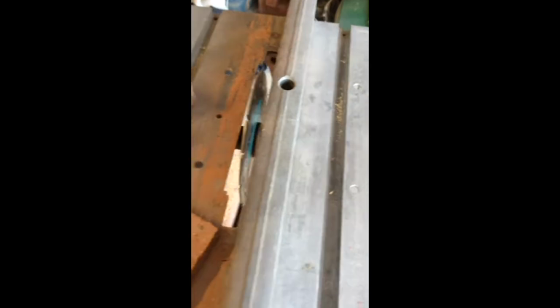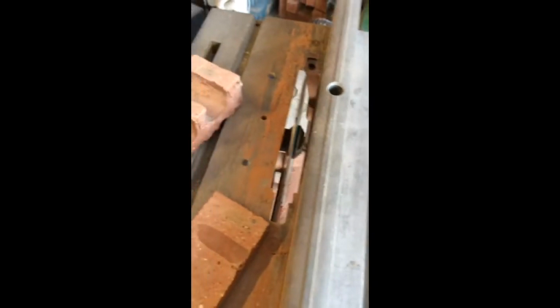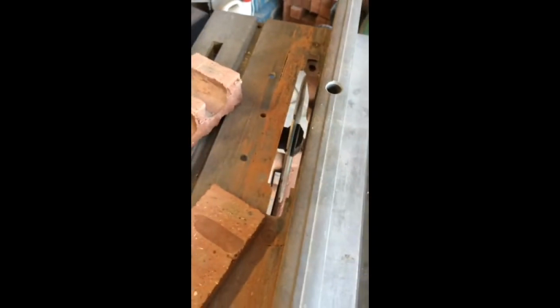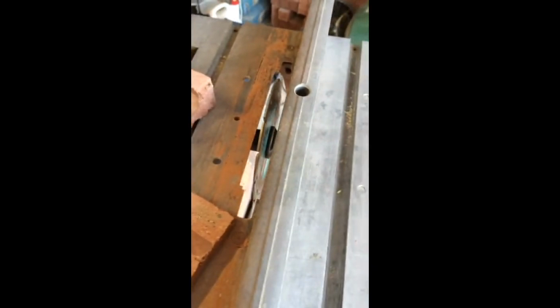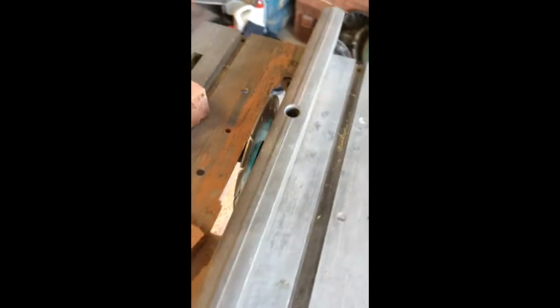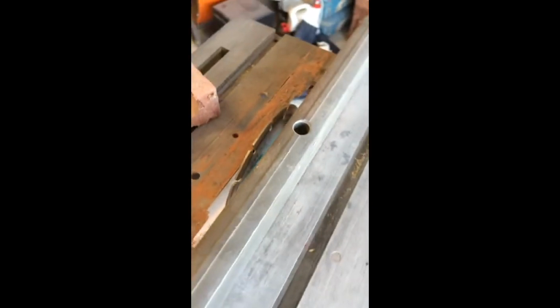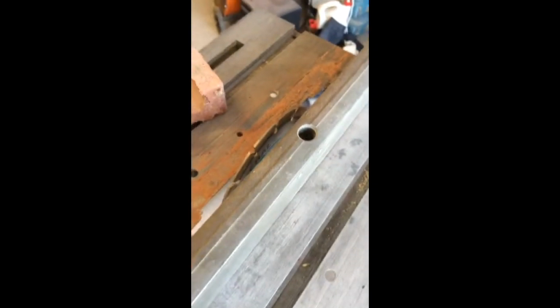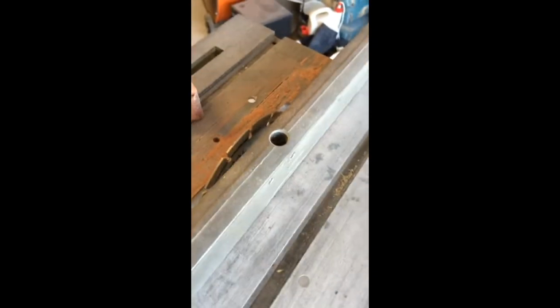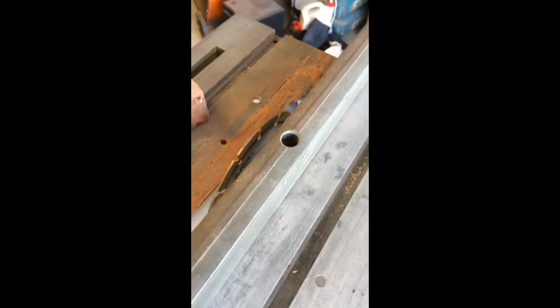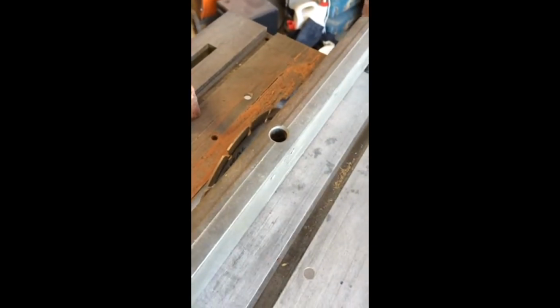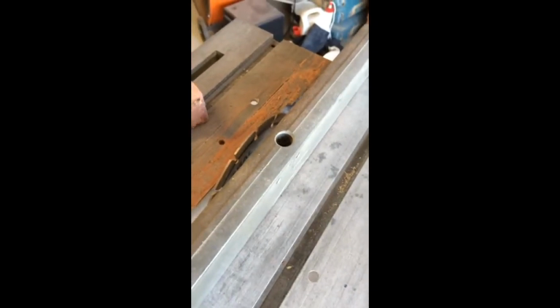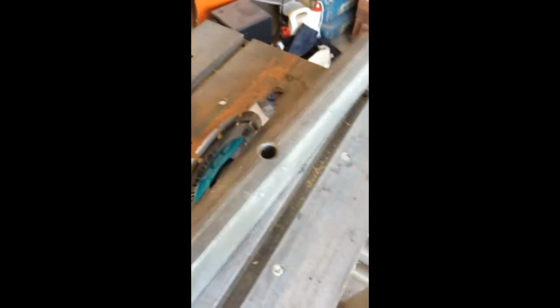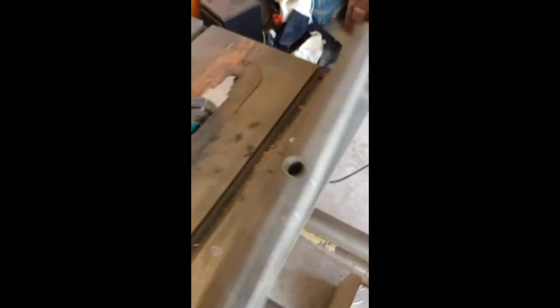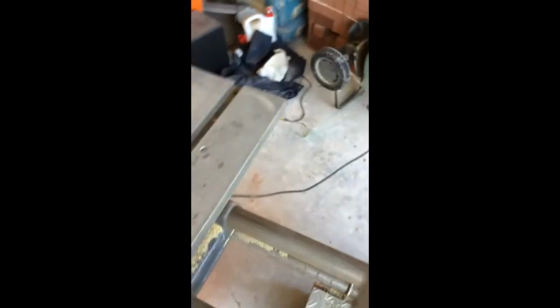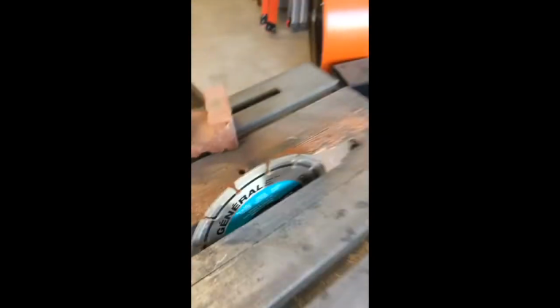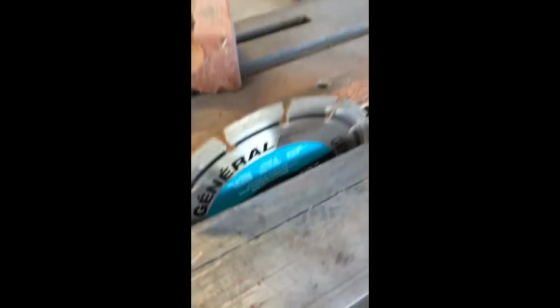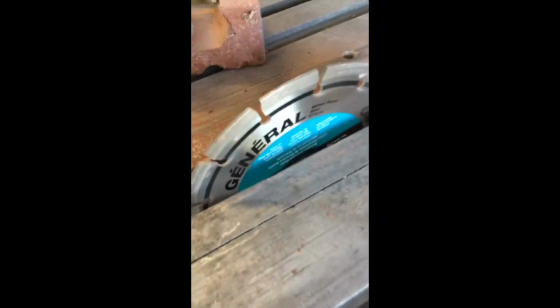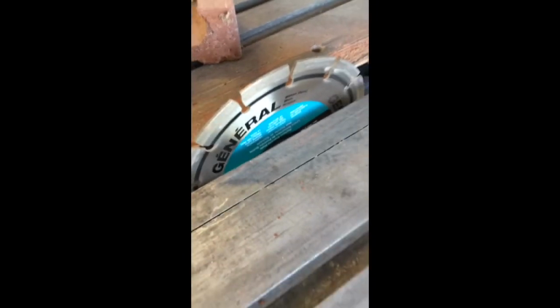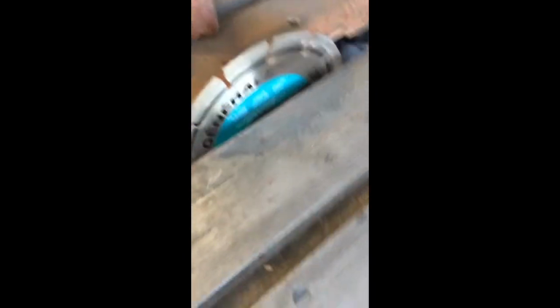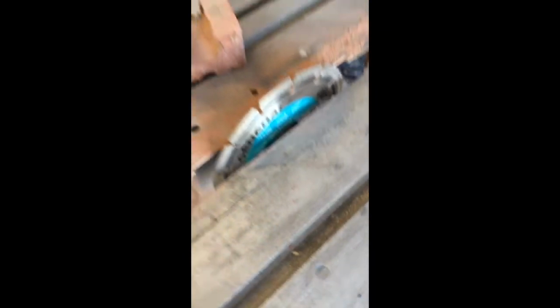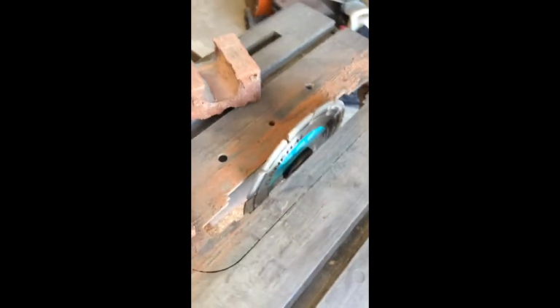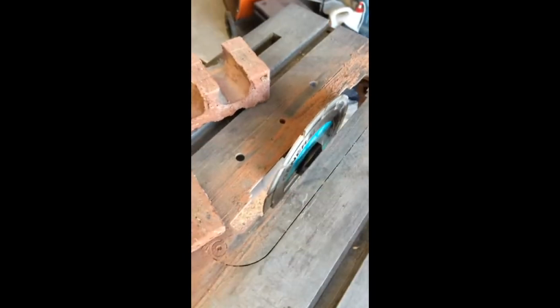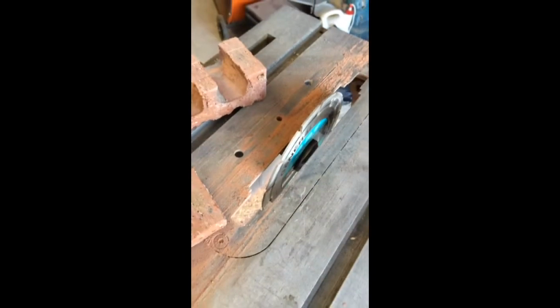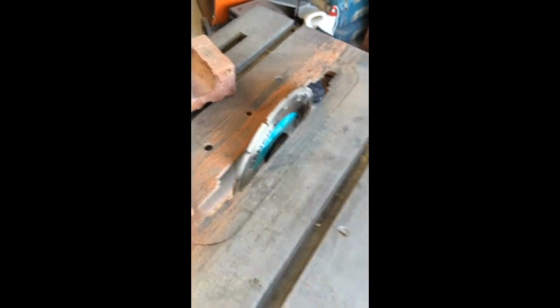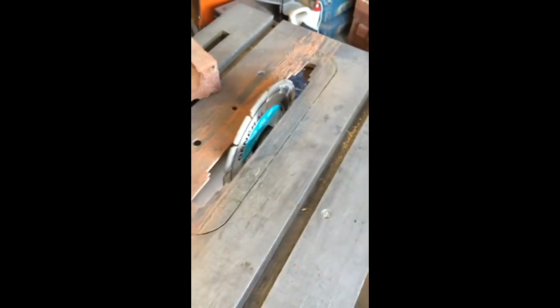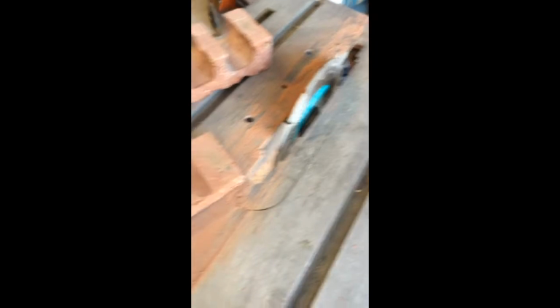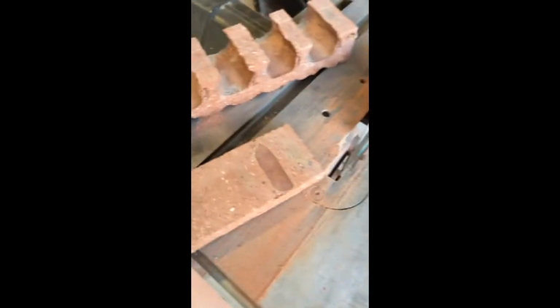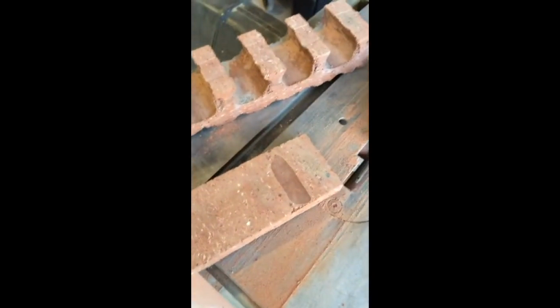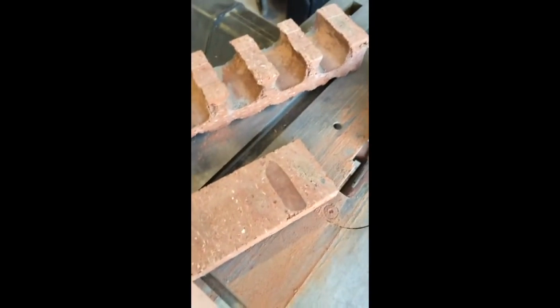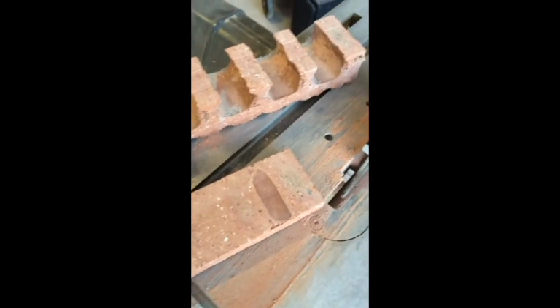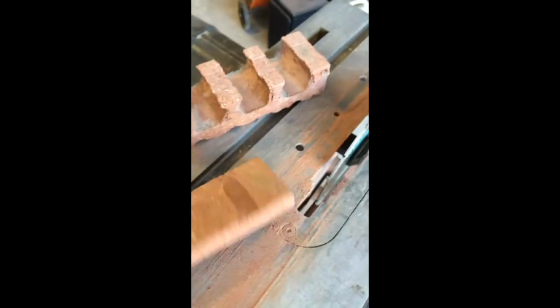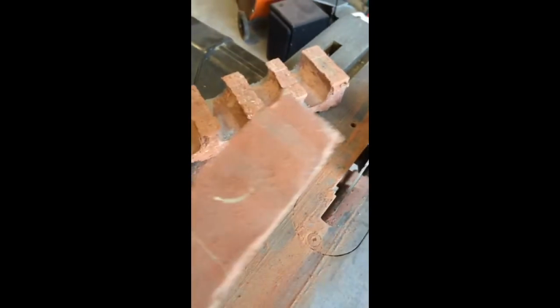This is not a wet saw. I literally just chucked this little Makita blade up to my table saw here, and I literally just cut the face off this brick.